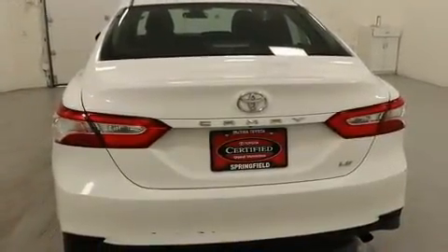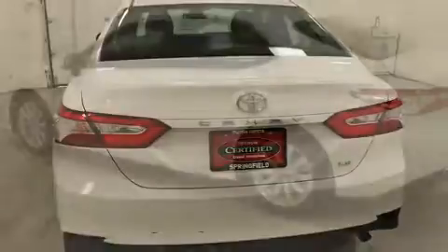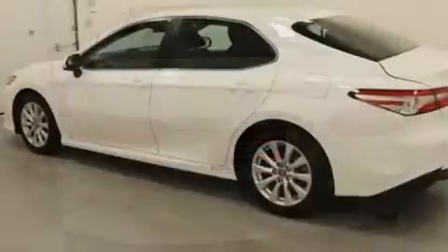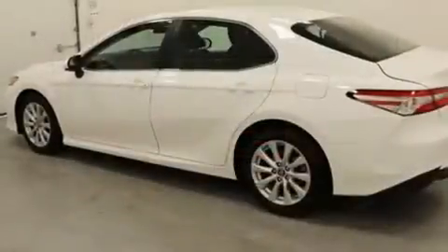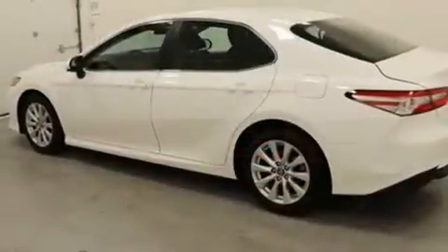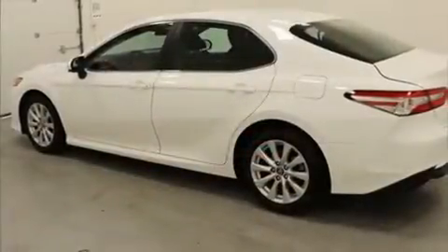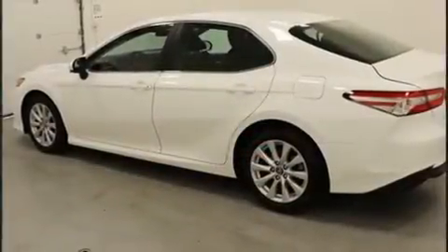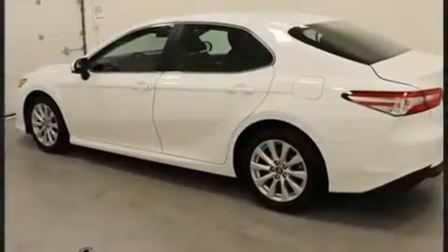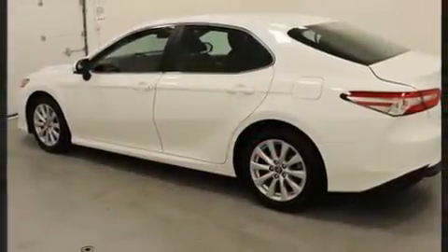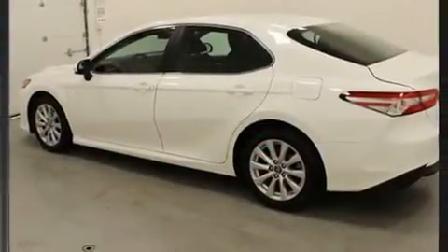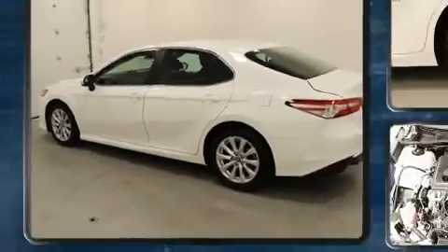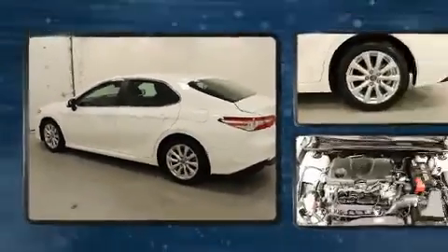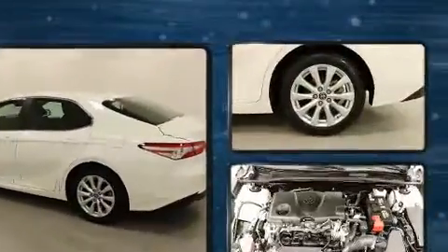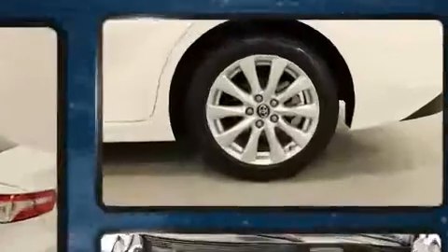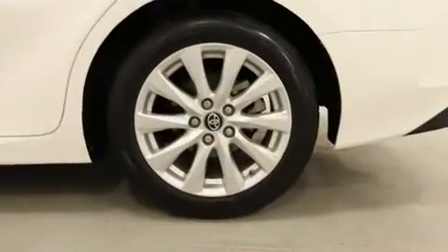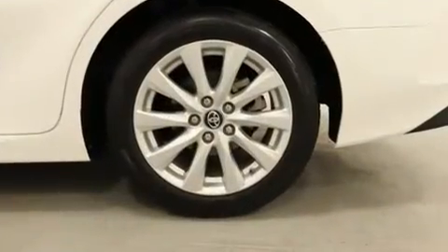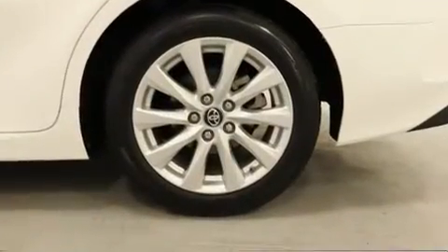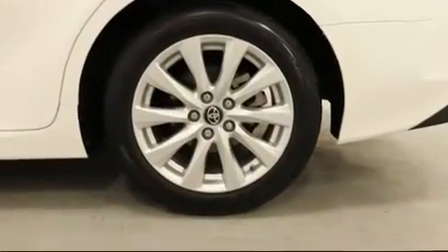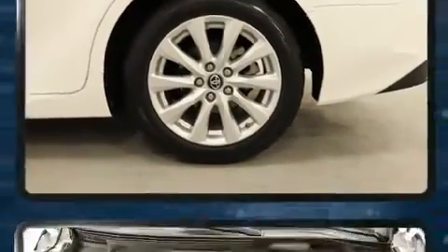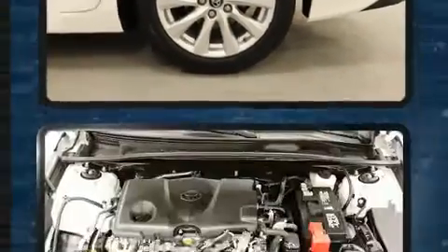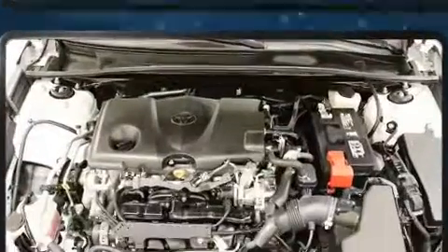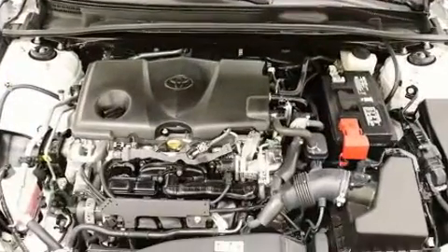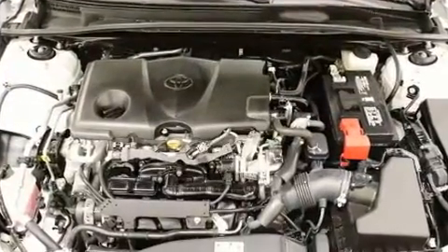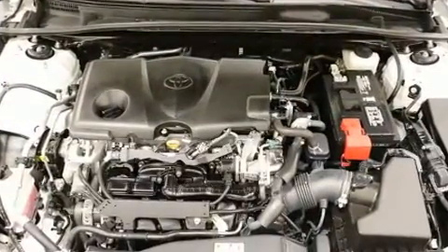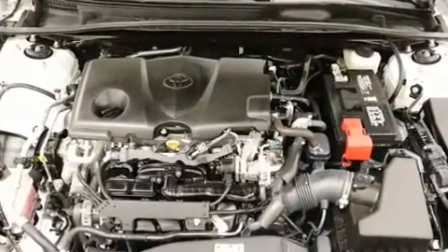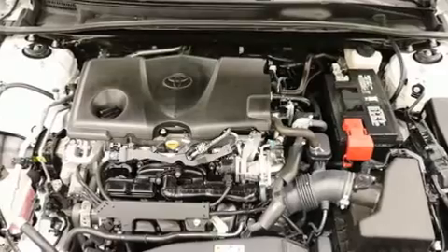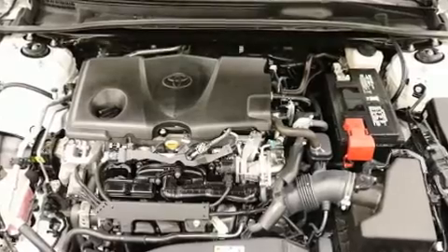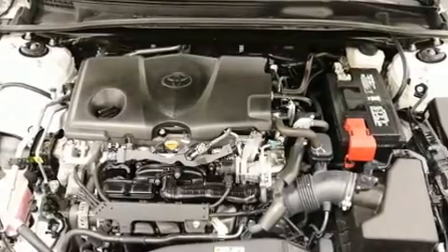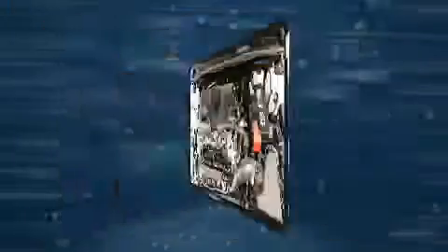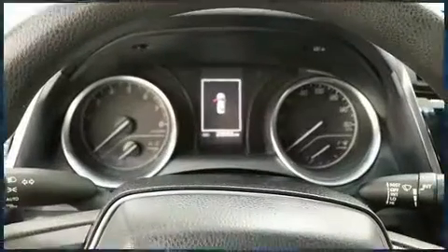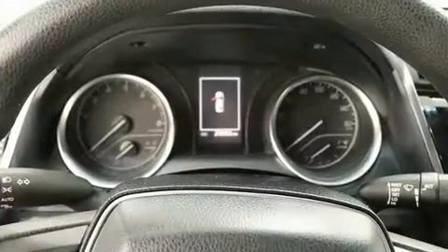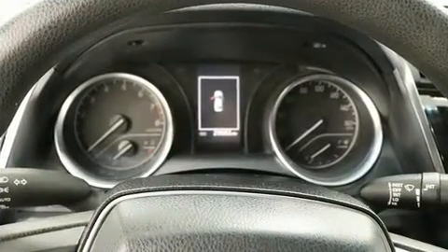Toyota paid particular attention to efficiency and practicality with the following features: front and rear reading lights, a trip computer, fully automatic headlights, lane departure warning, remote keyless entry, and much more.